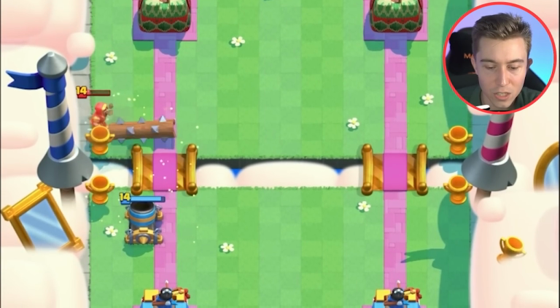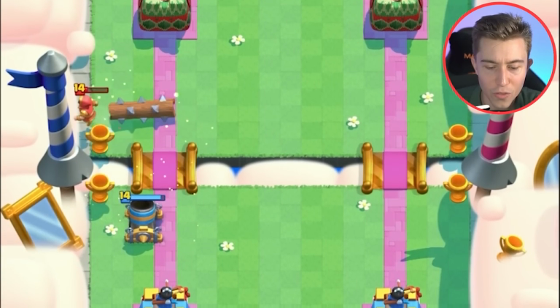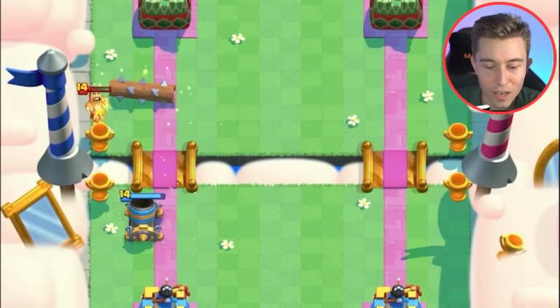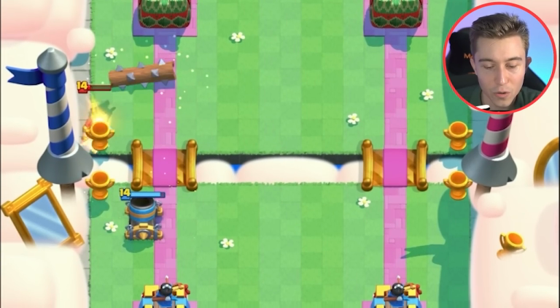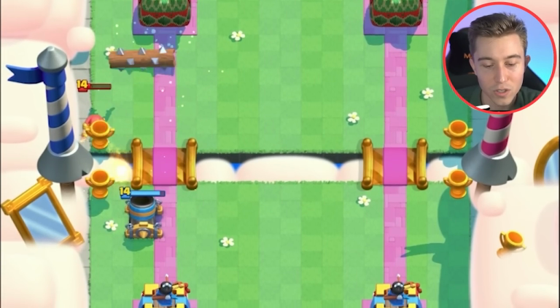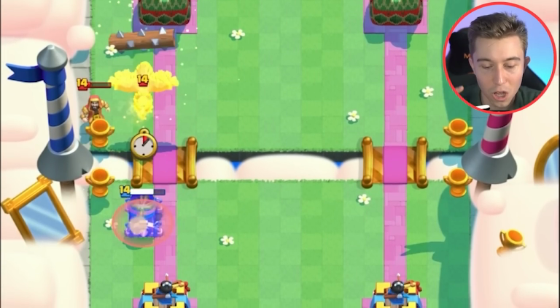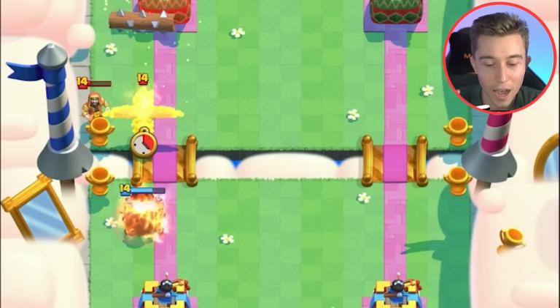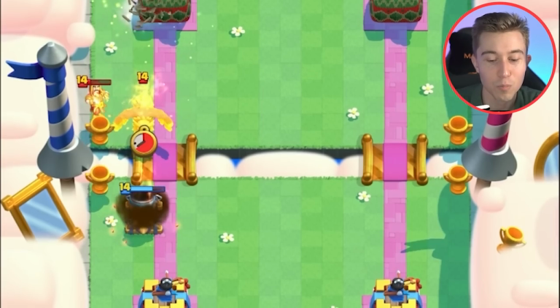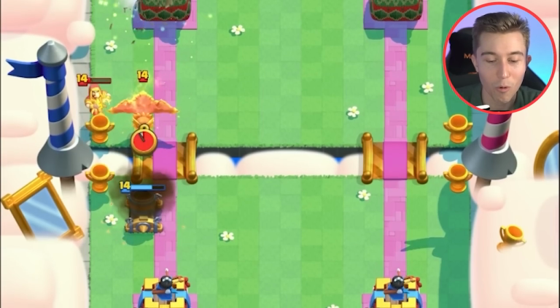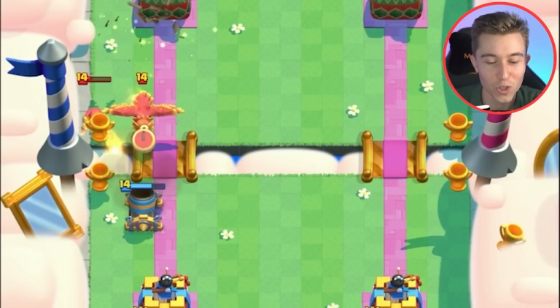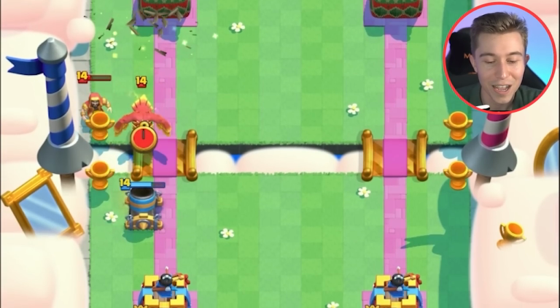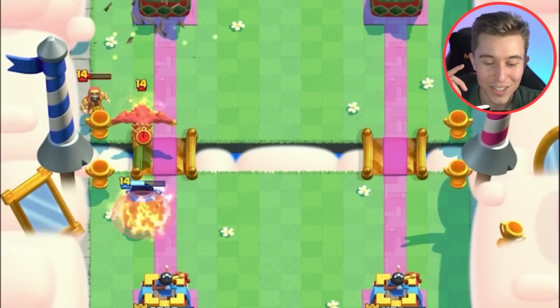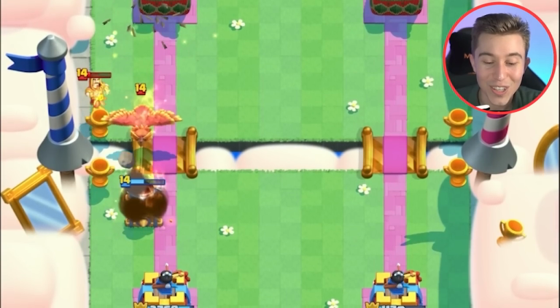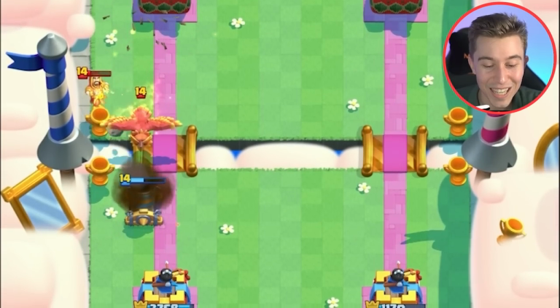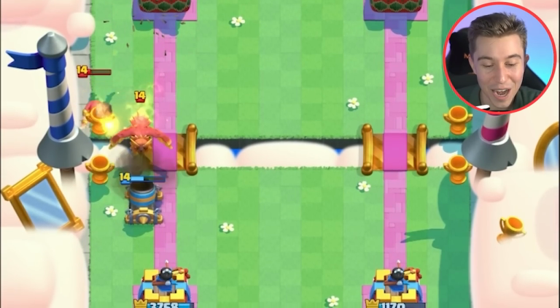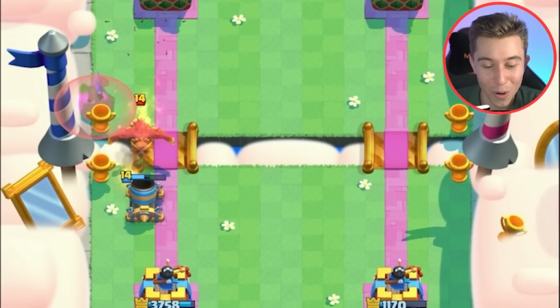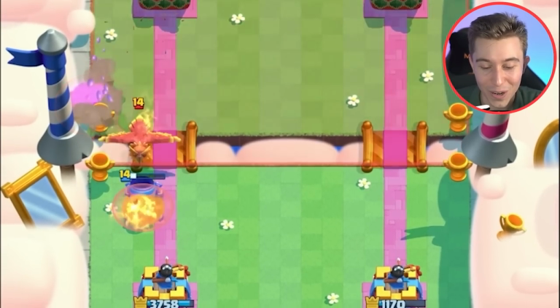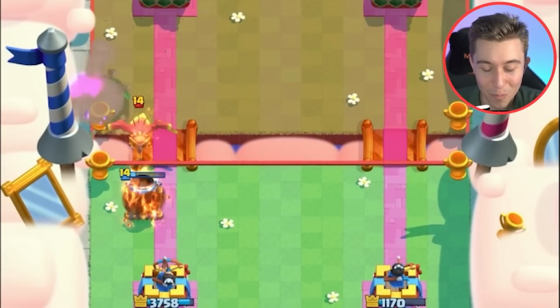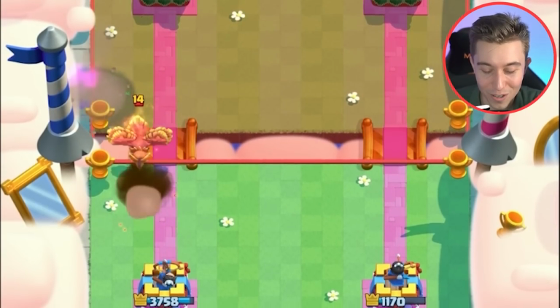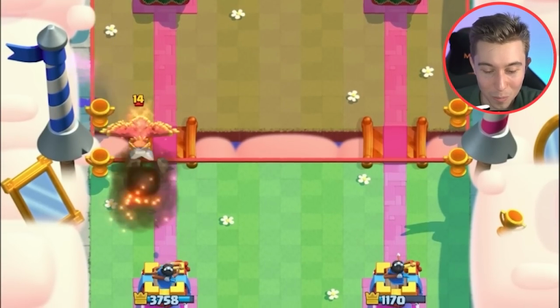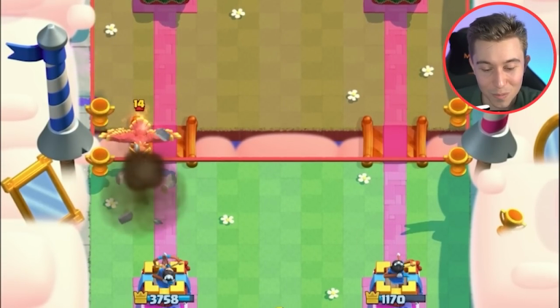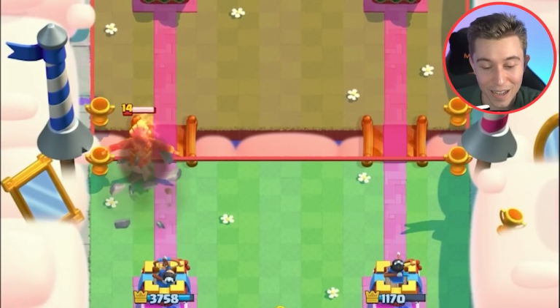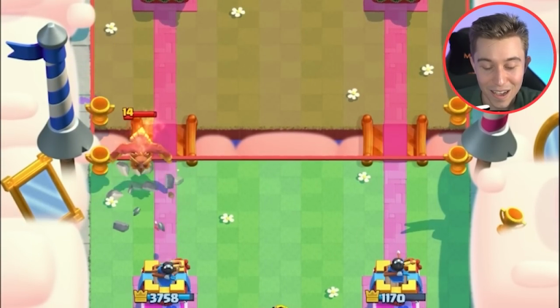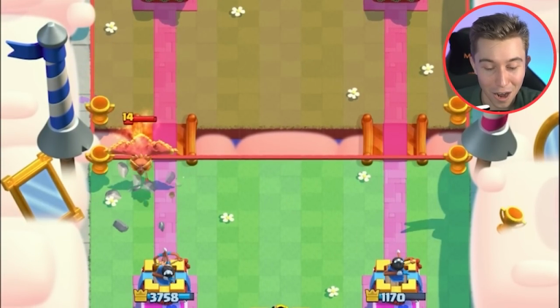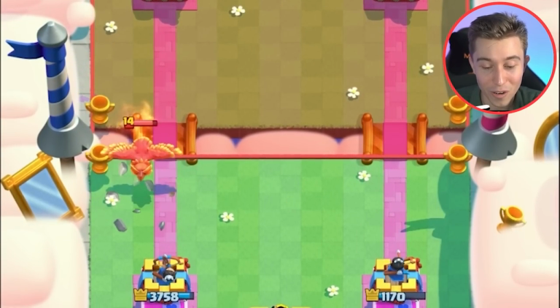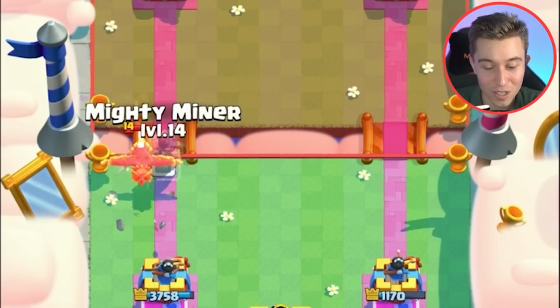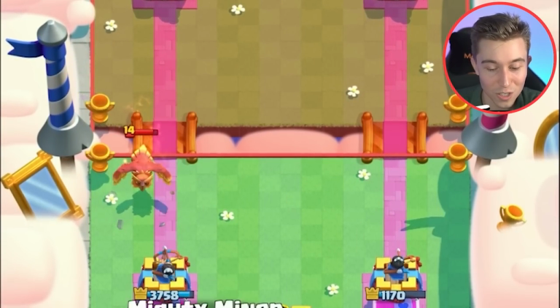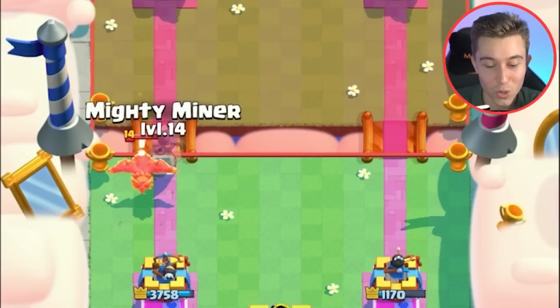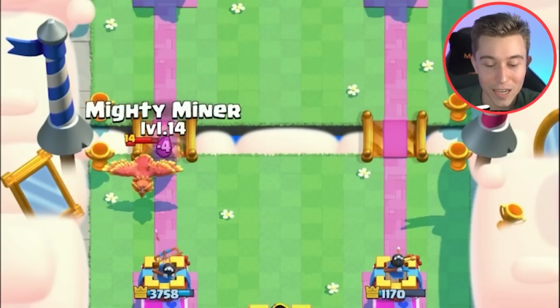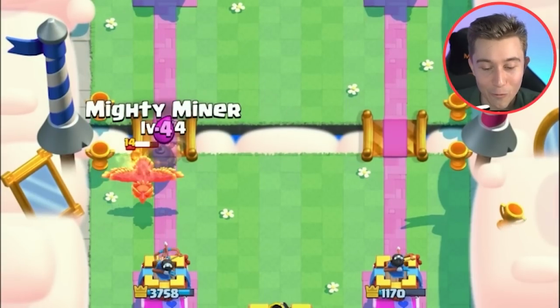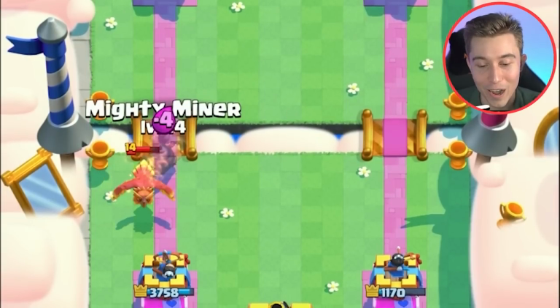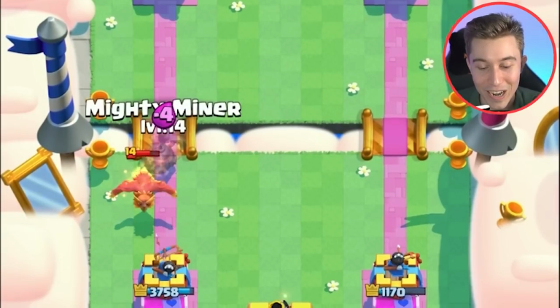We can go in for a Log here with the Ice Spirit and the Mortar shot. Log, Ice Spirit, and Mortar shot still doesn't kill Harry Potter. Harry Potter is robust, man — Hogwarts just be training different out here.